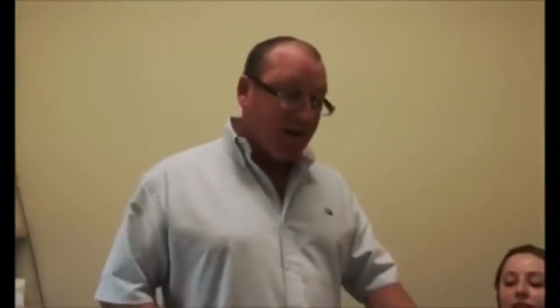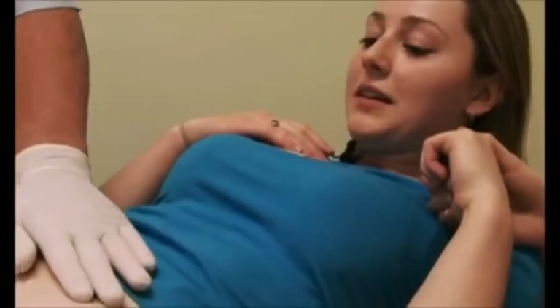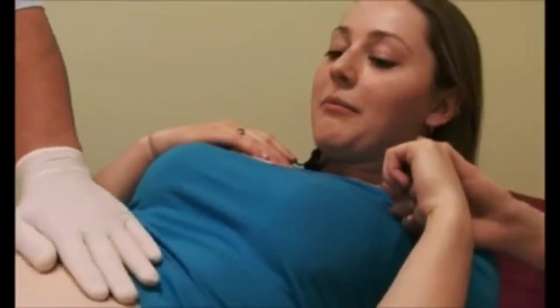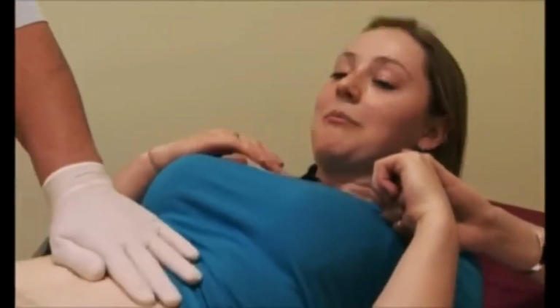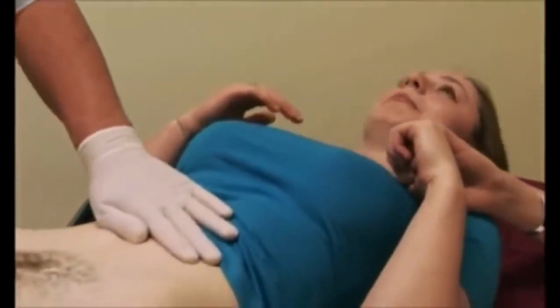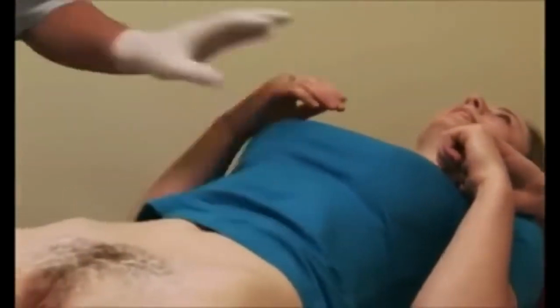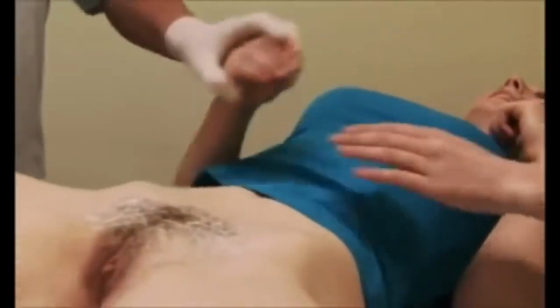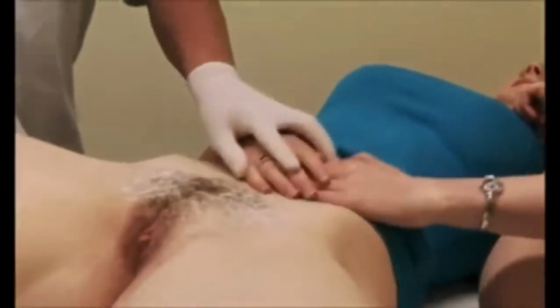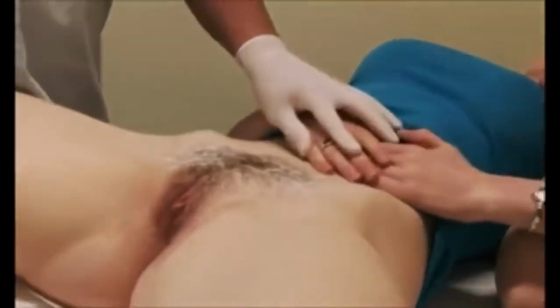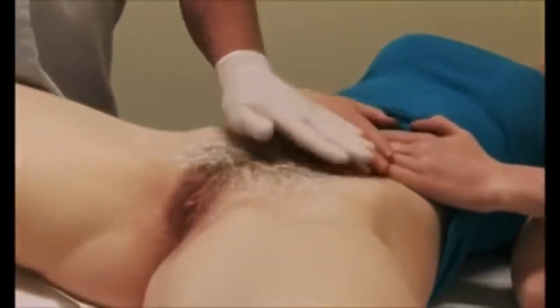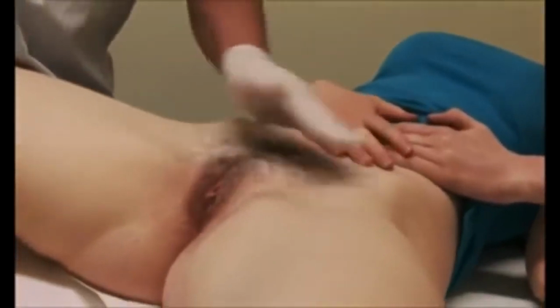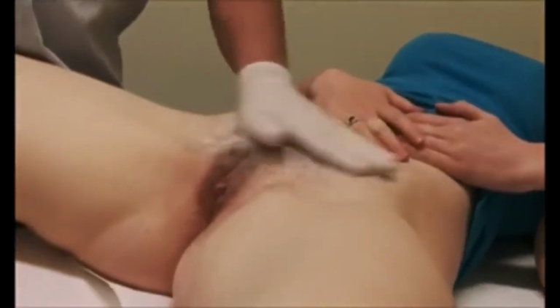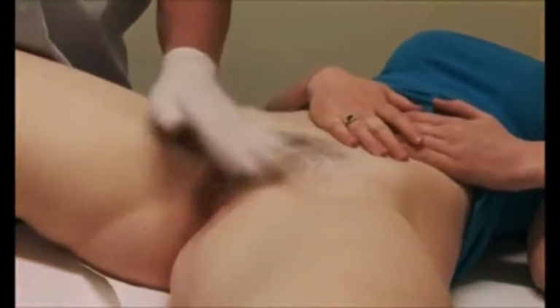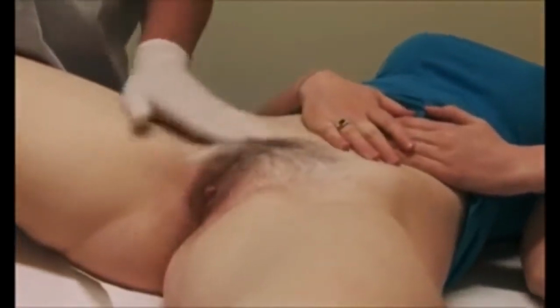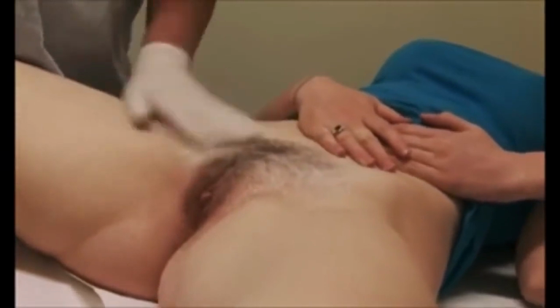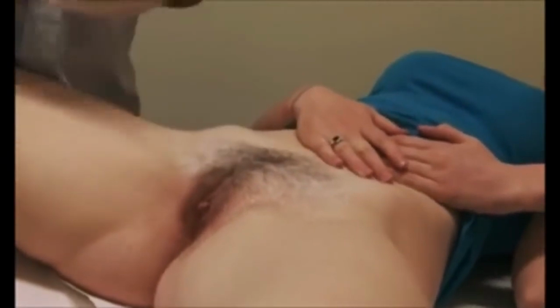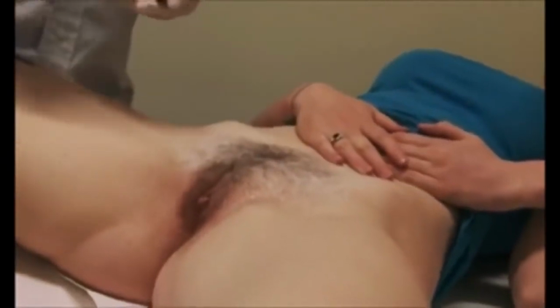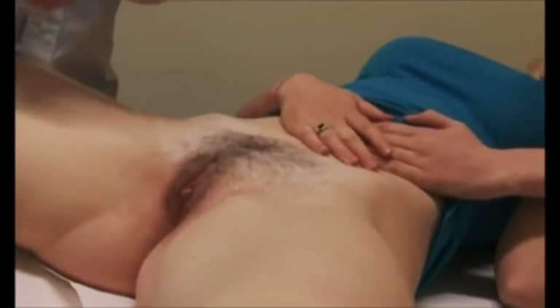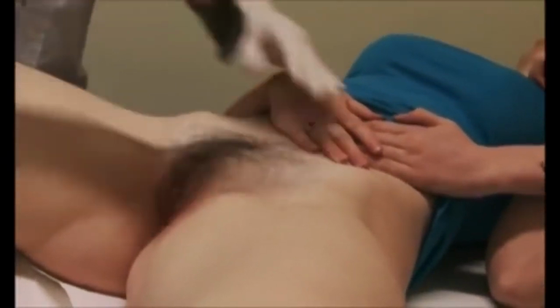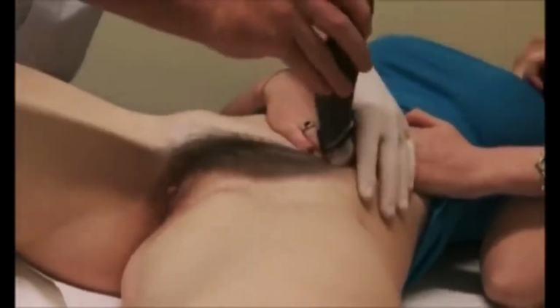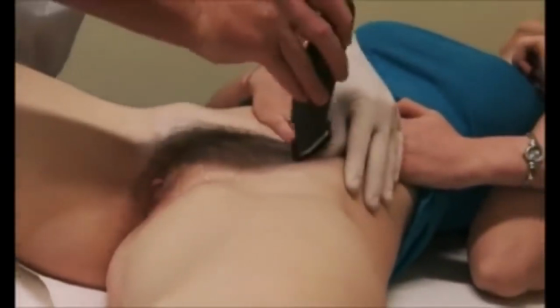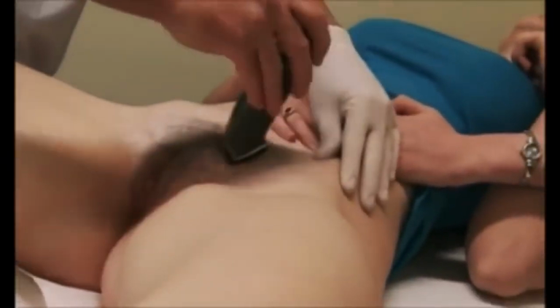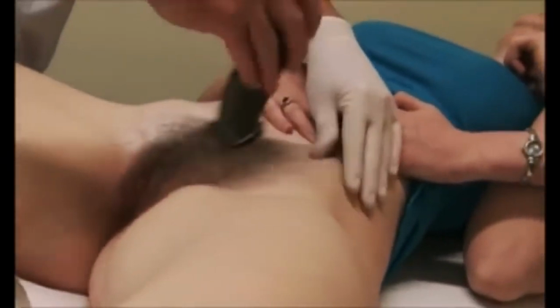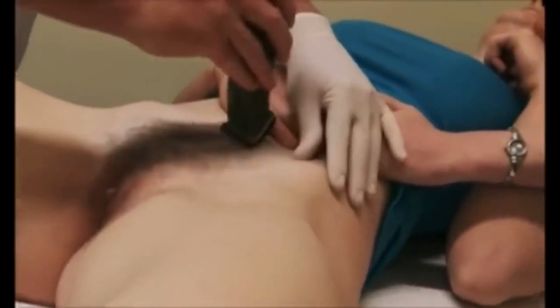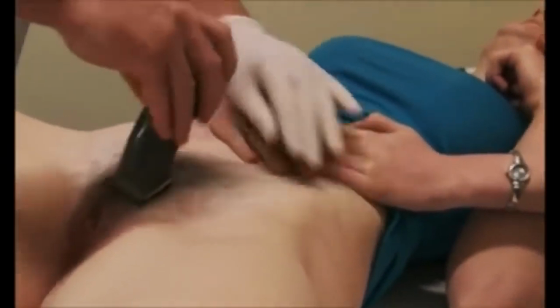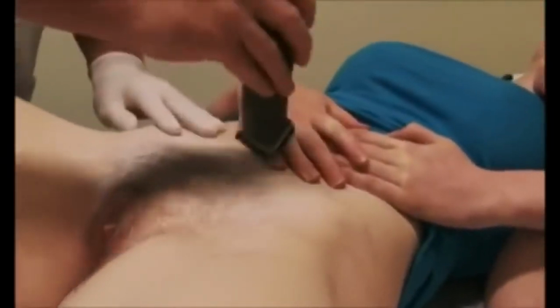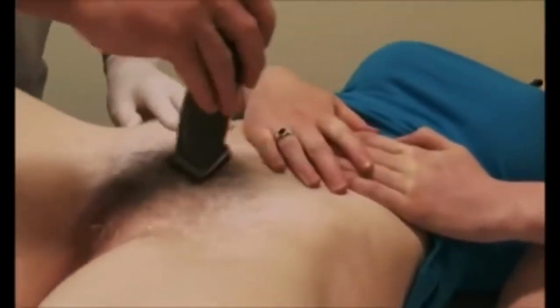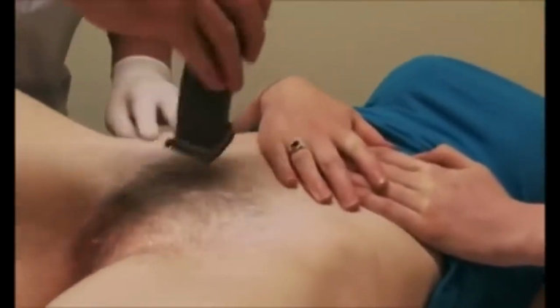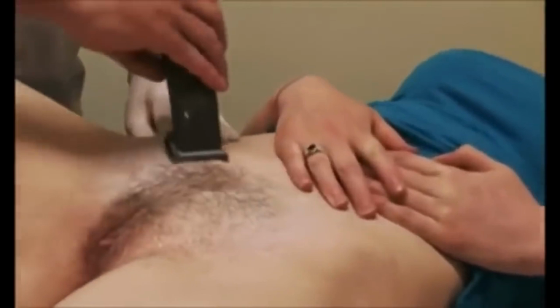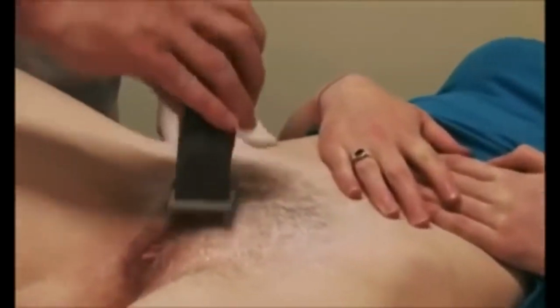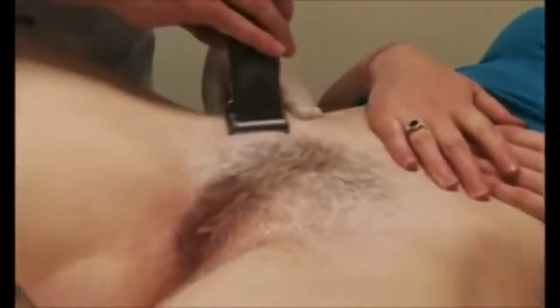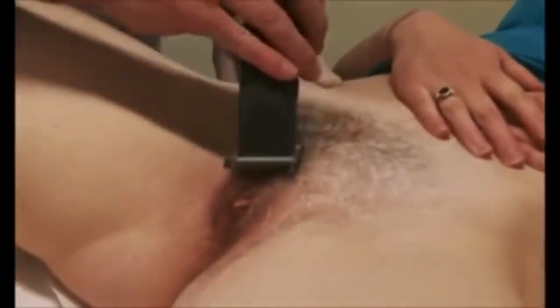I'll get you to hold your tummy here — what there is of it — and I'm going to brush this out and powder through, and I'm just going to clip you down. It might tickle you.